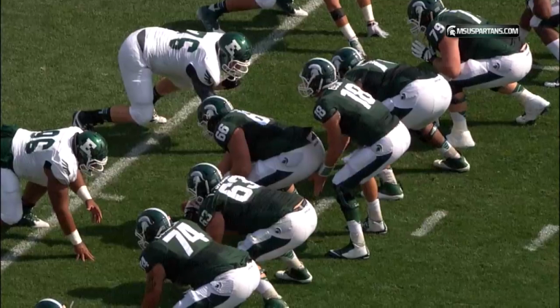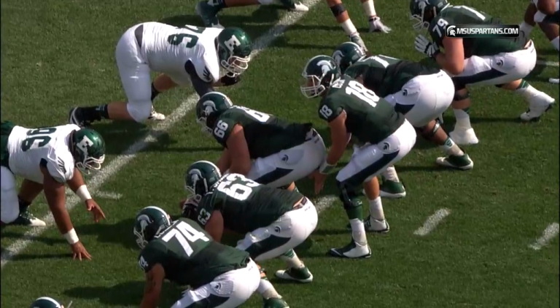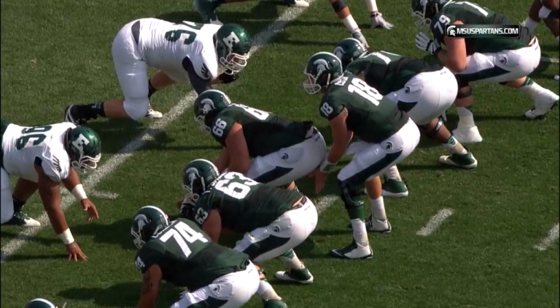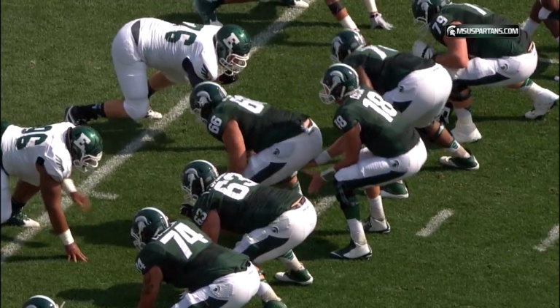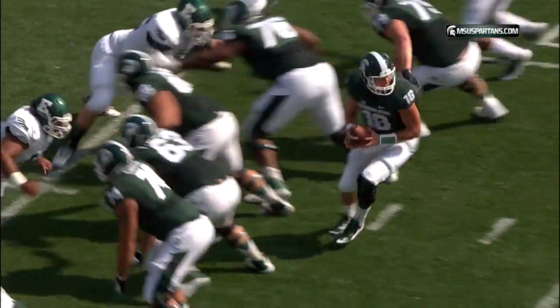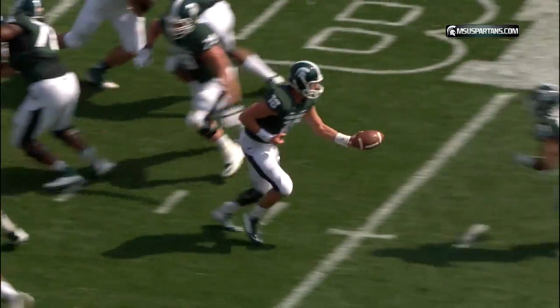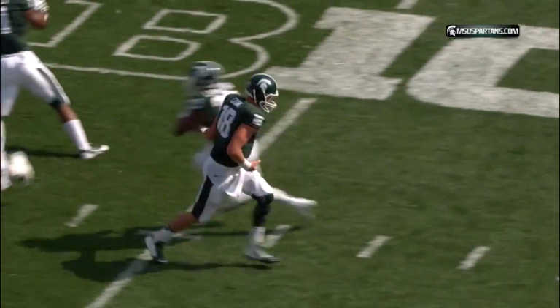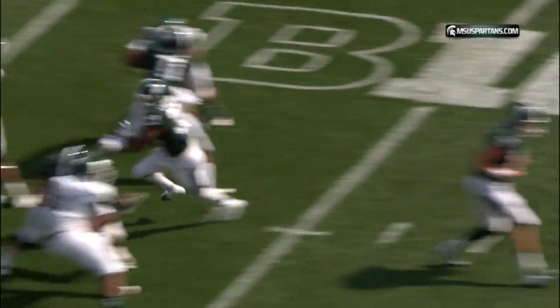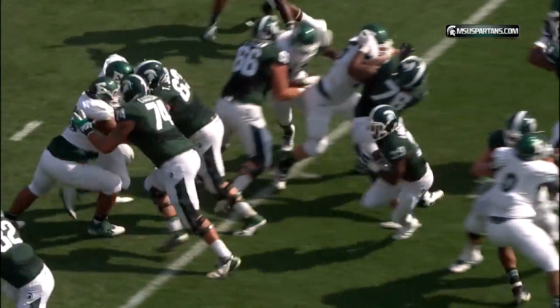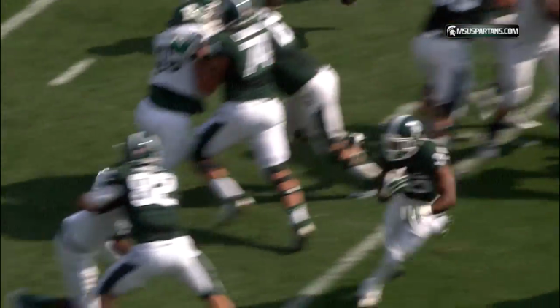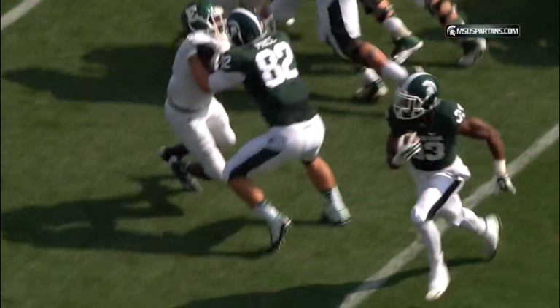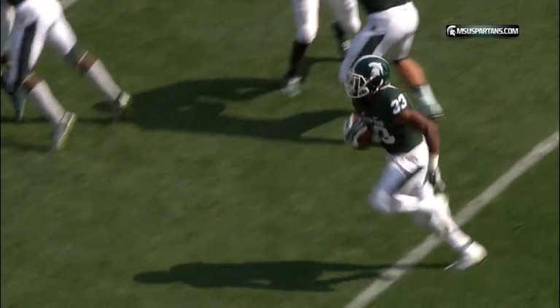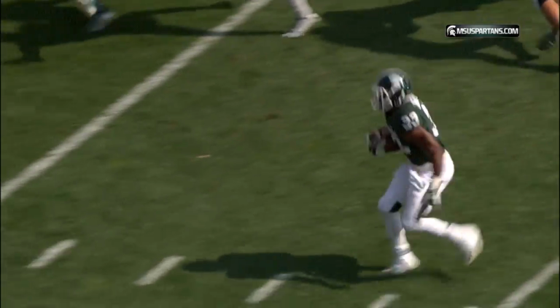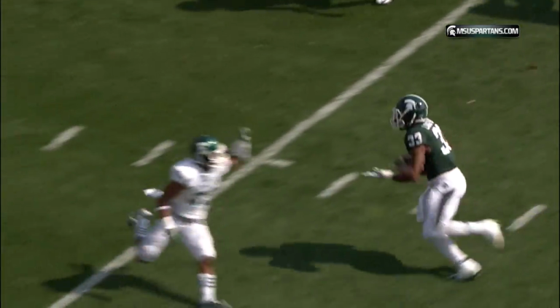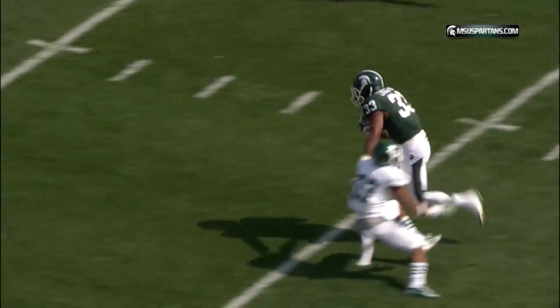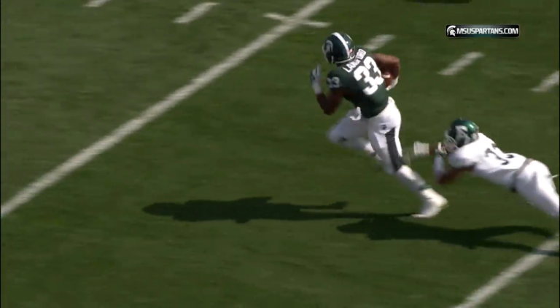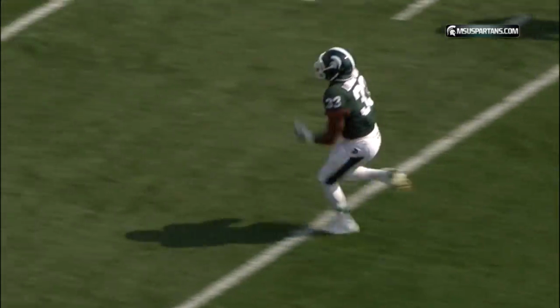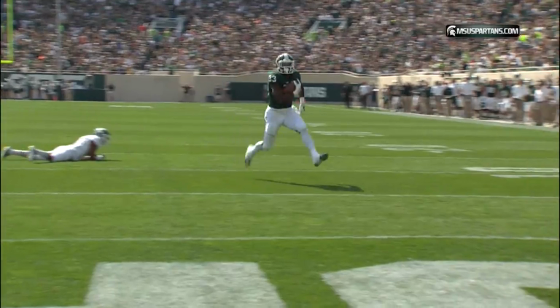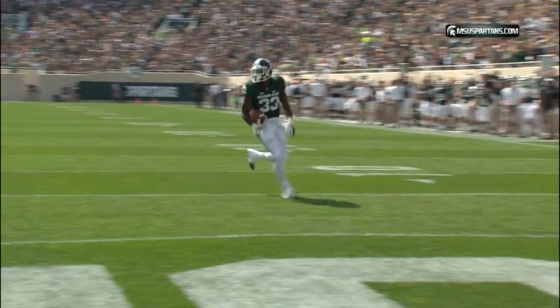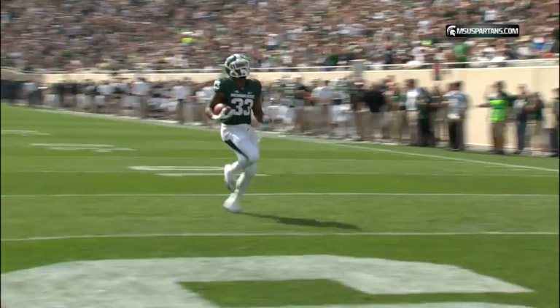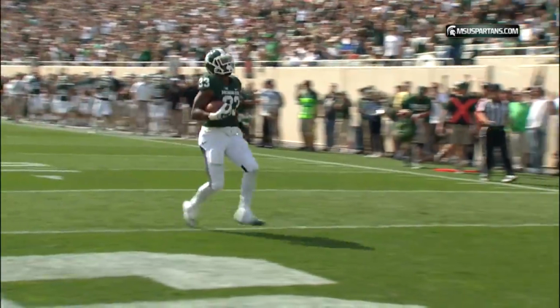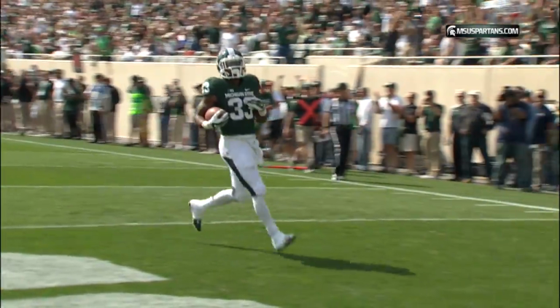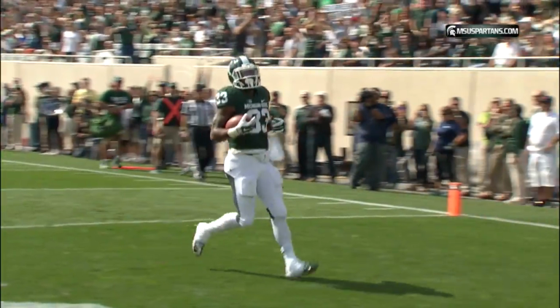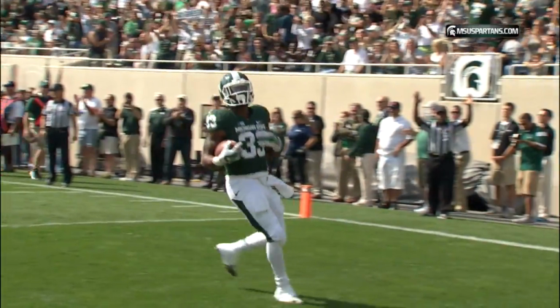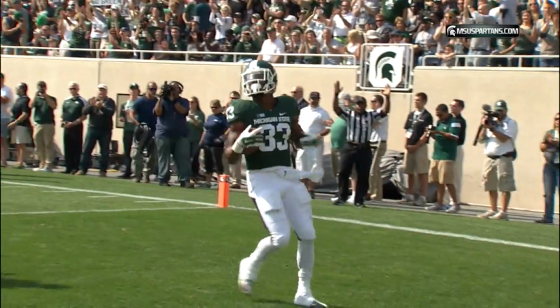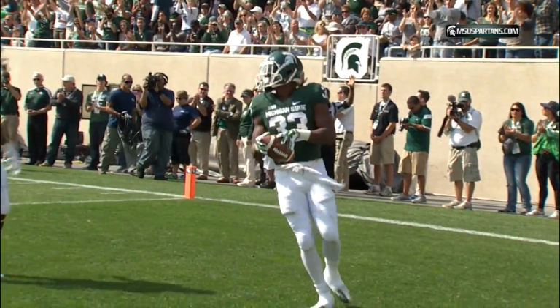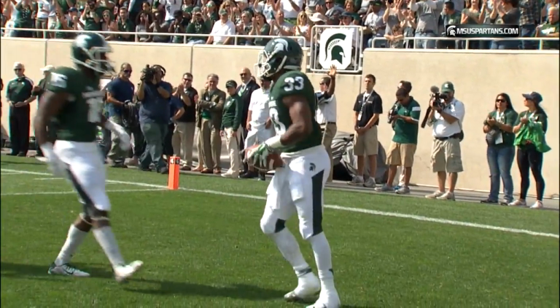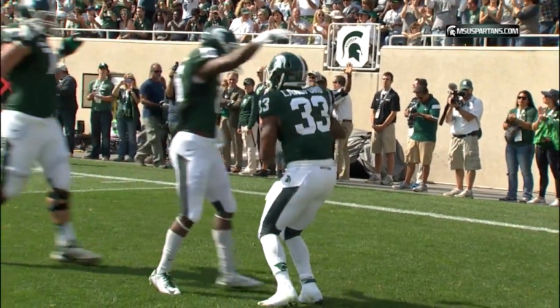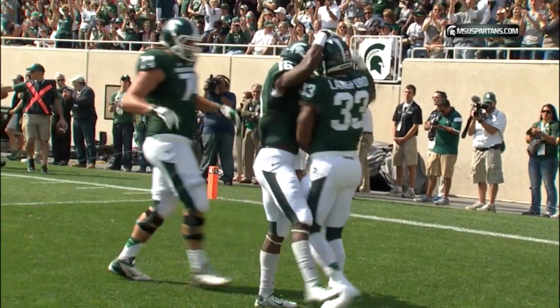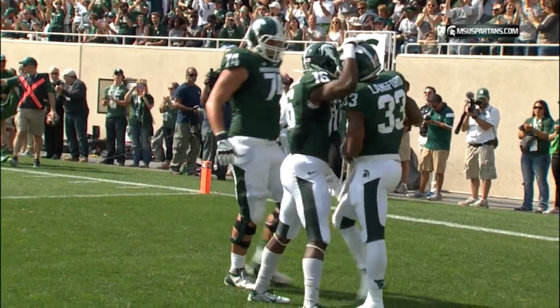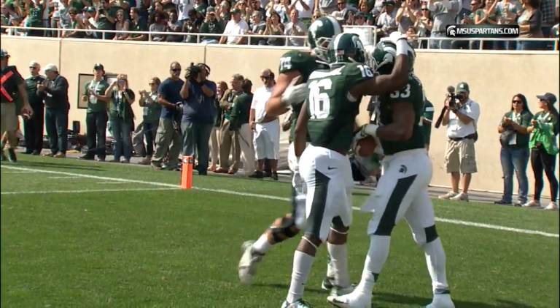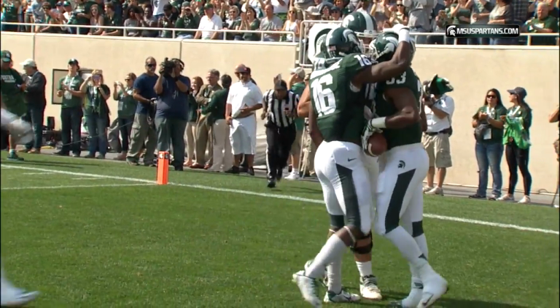Two tight ends for the Spartans, two wide outs, one step back — it's Jeremy Langford. Handoff to Jeremy, running left side, great cut at the 20, at the 15, at the 10, at the 5 — into the end zone! Touchdown MSU!